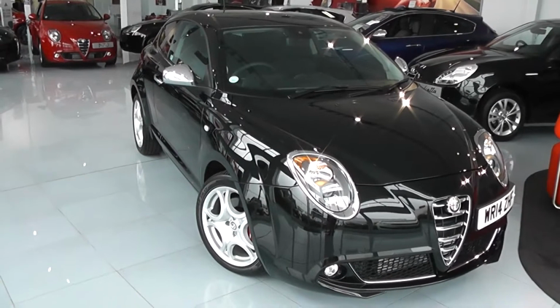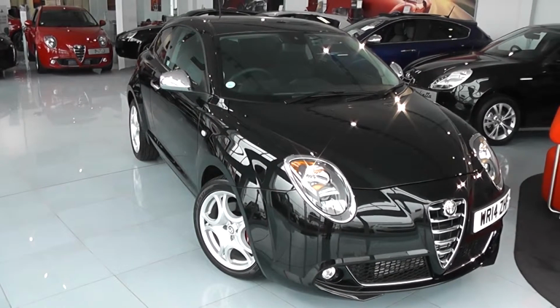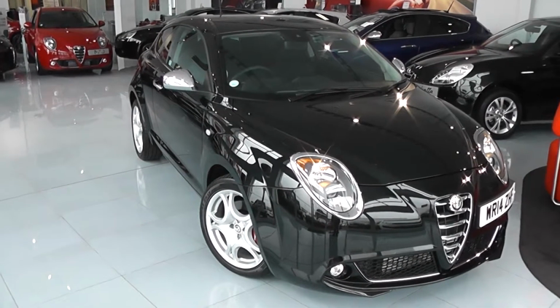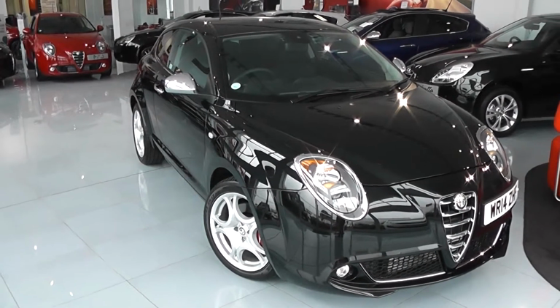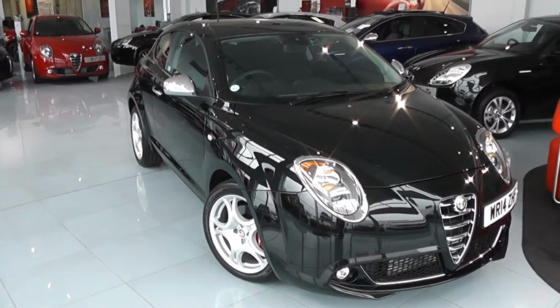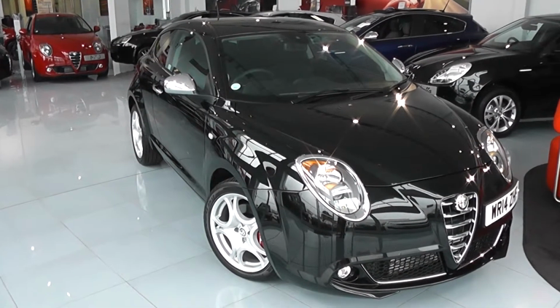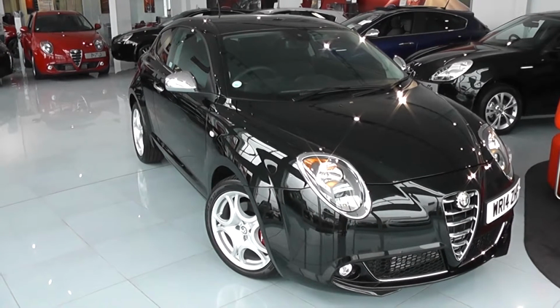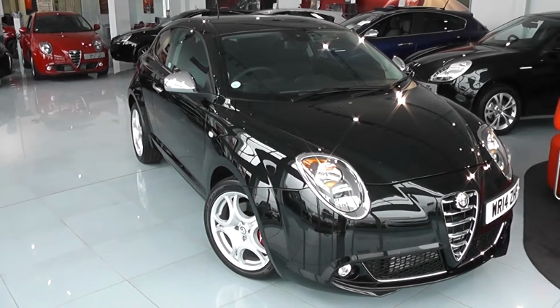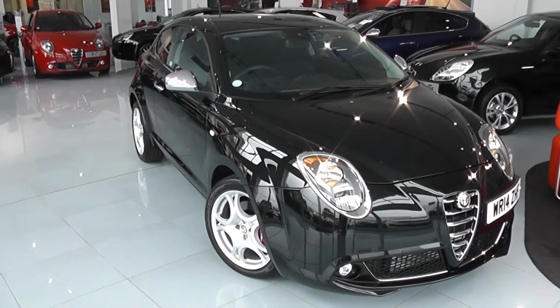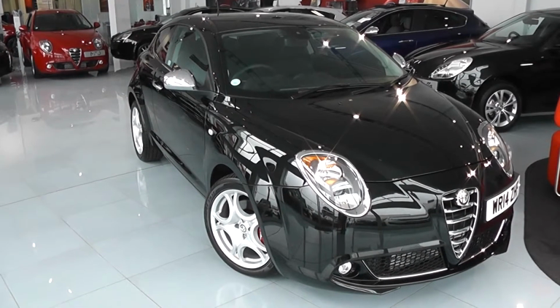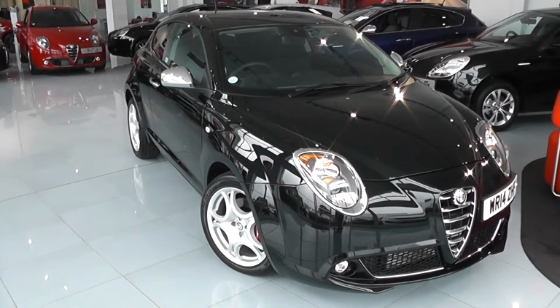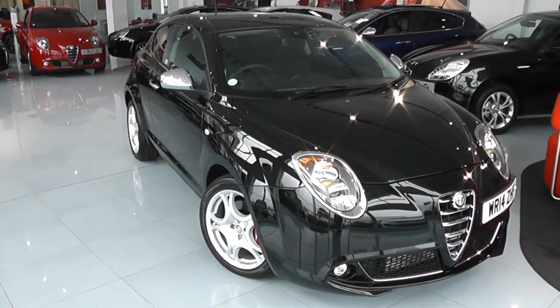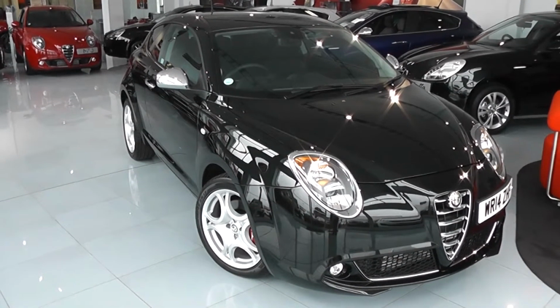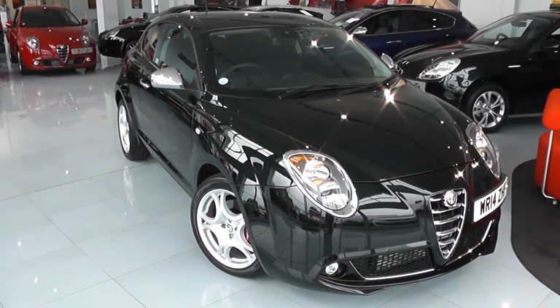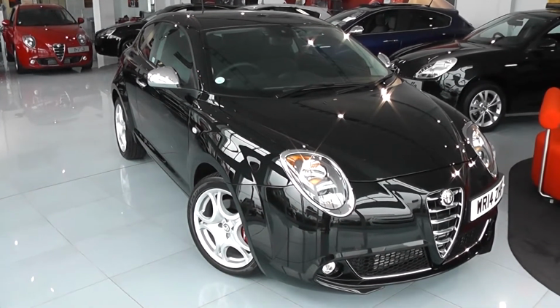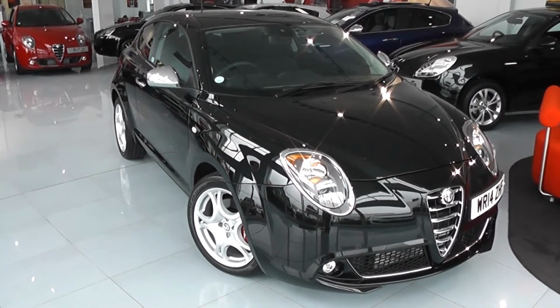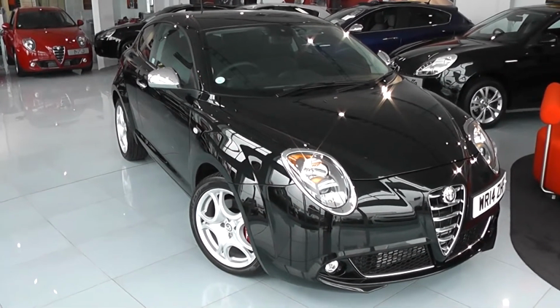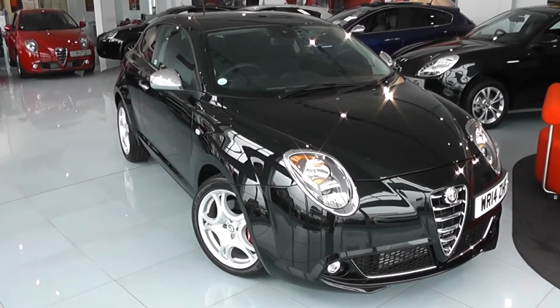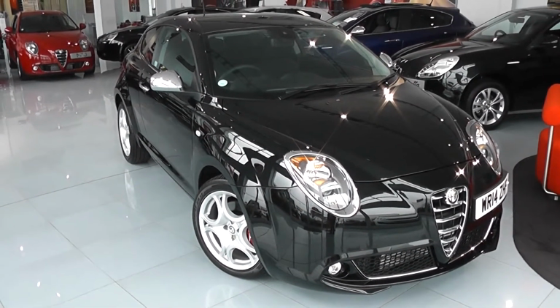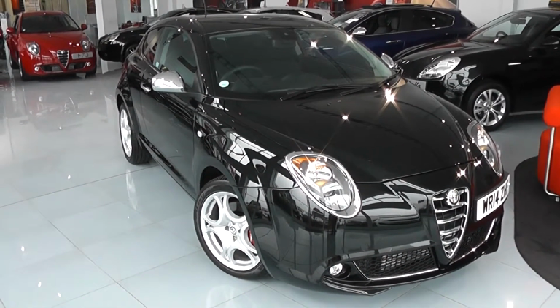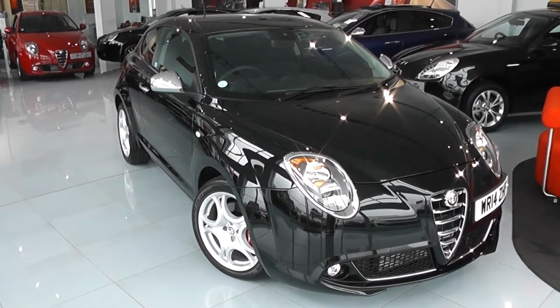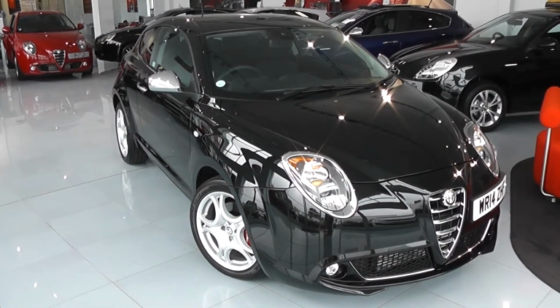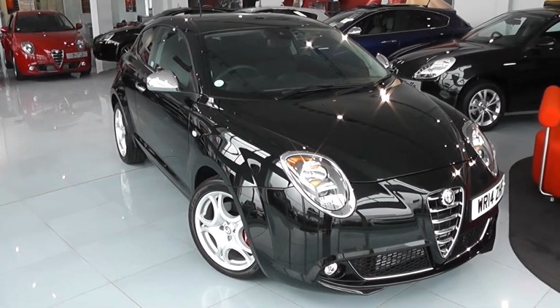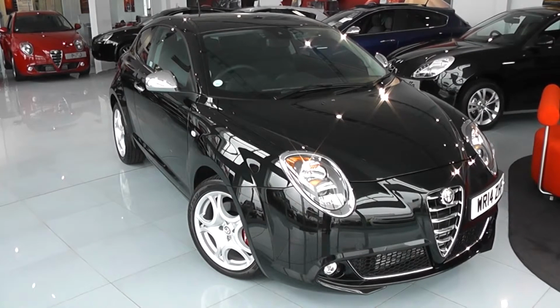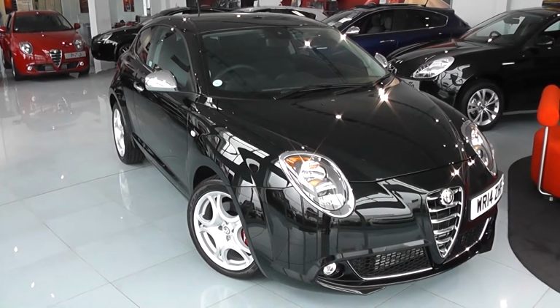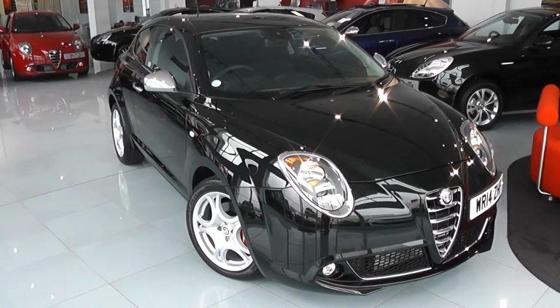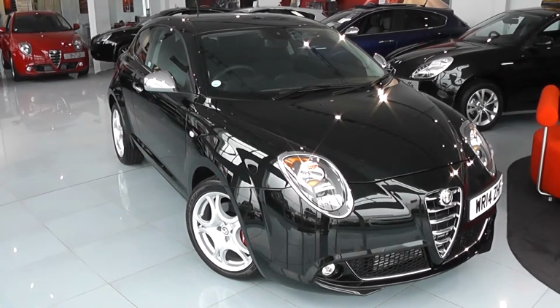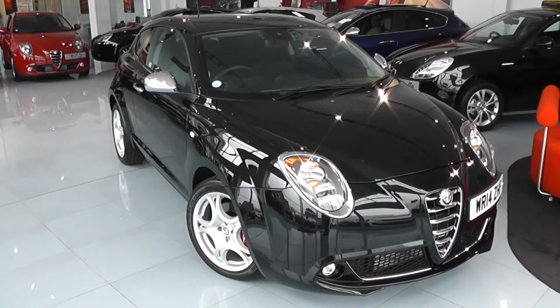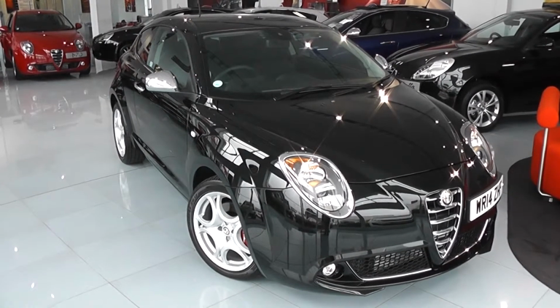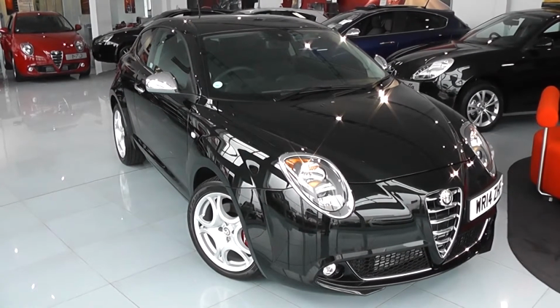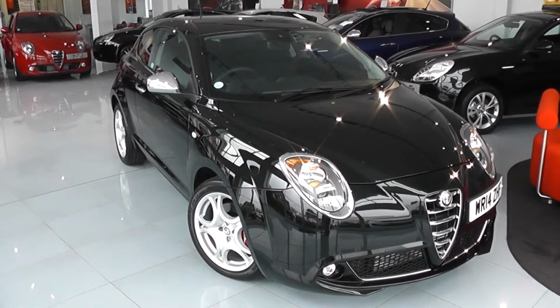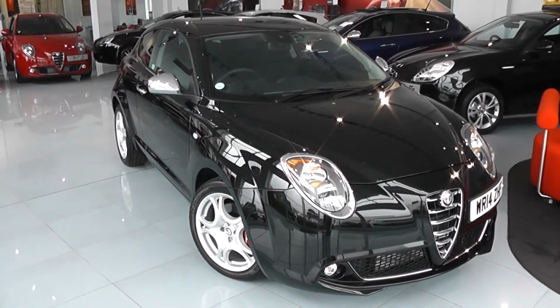Welcome to Wessex Carriage's Used Cars Online with the Alfa Romeo Mito Distinctive. This car is registered to a 14 plate, with a 1.4 litre petrol engine, automatic transmission, and it's finished in black.